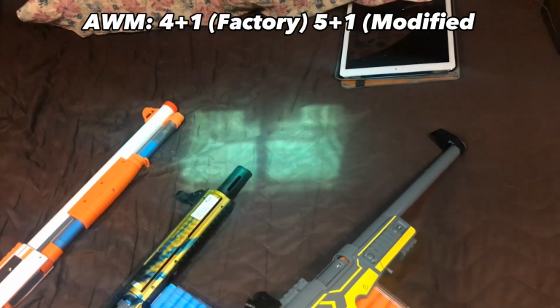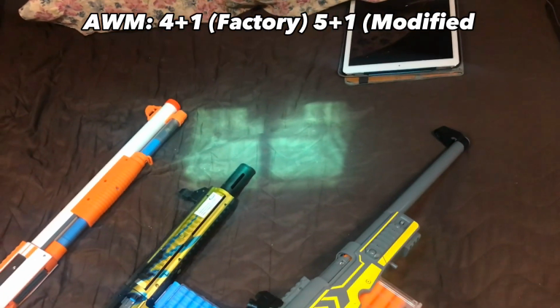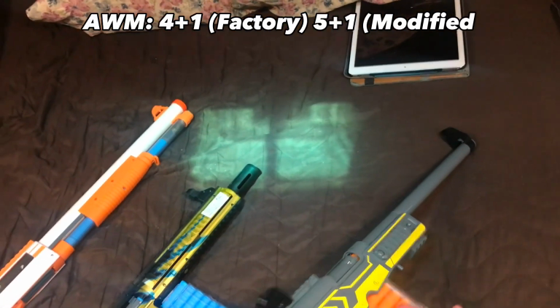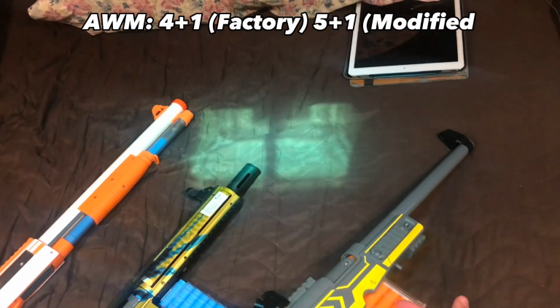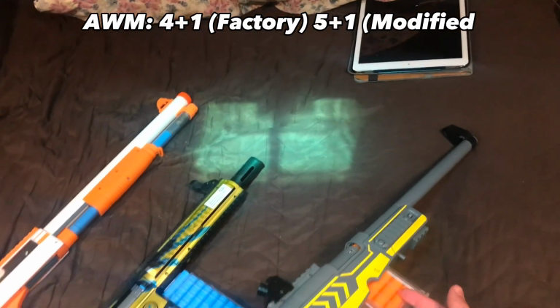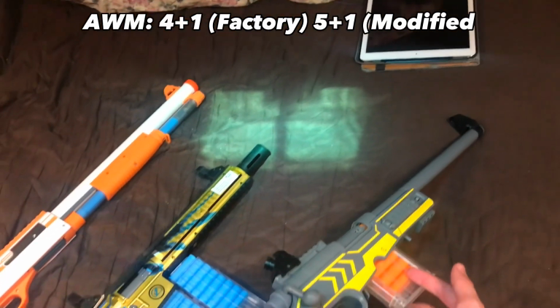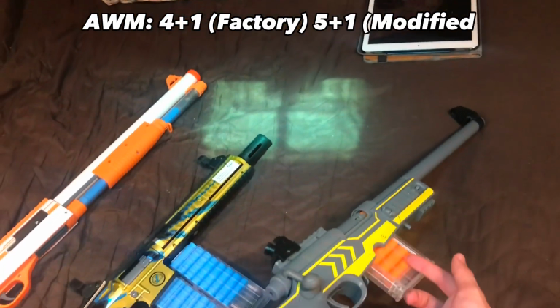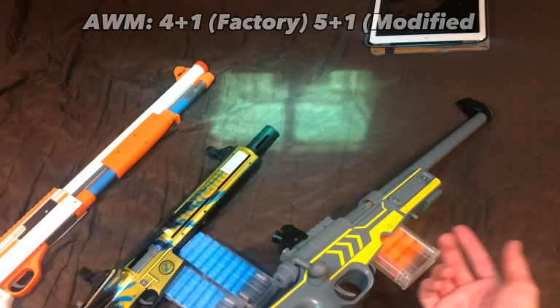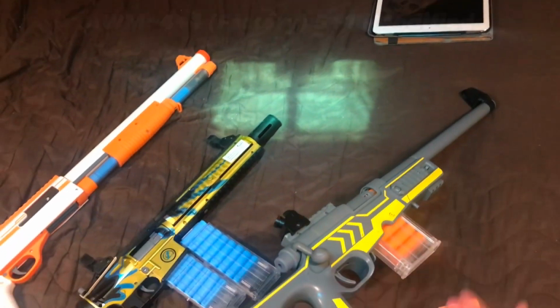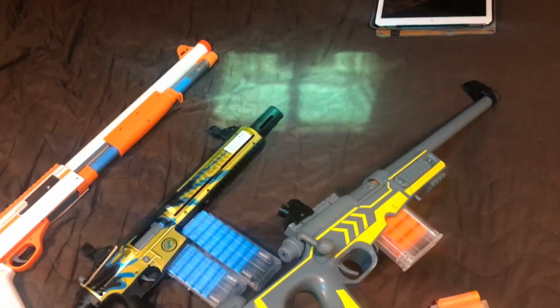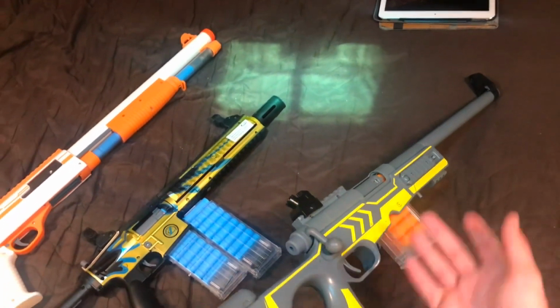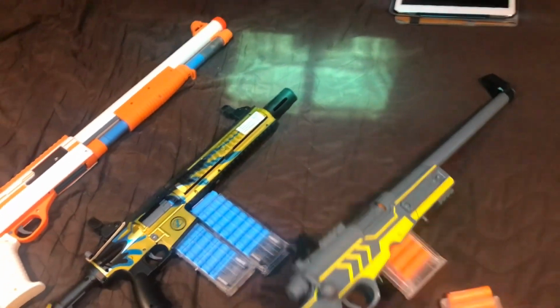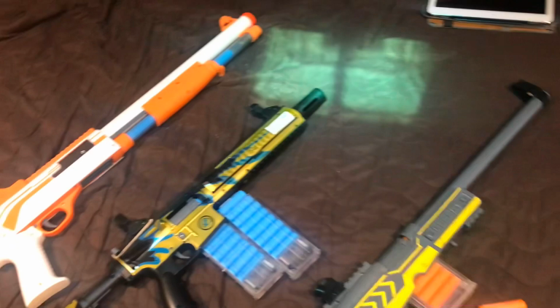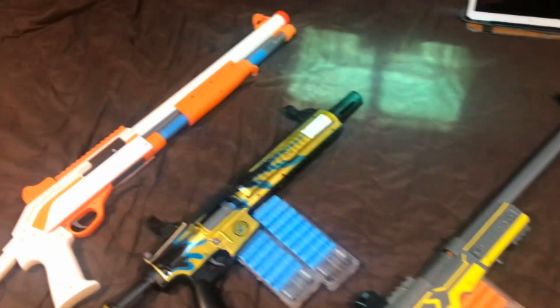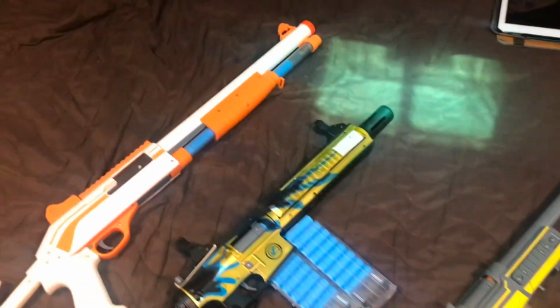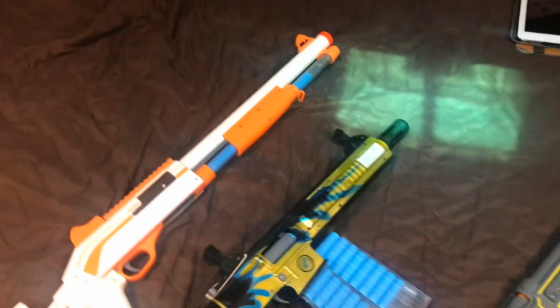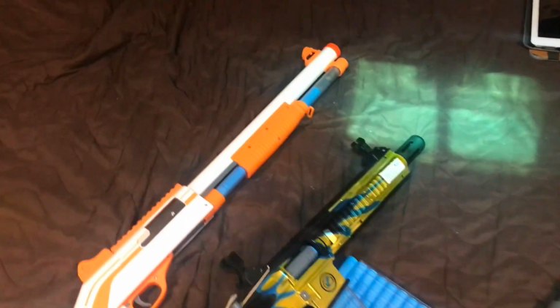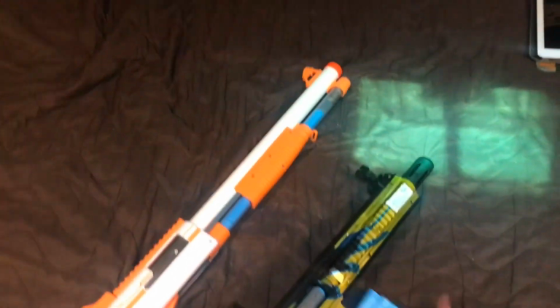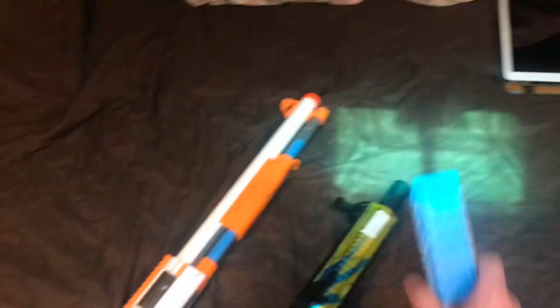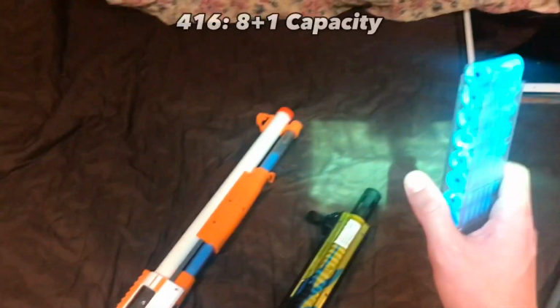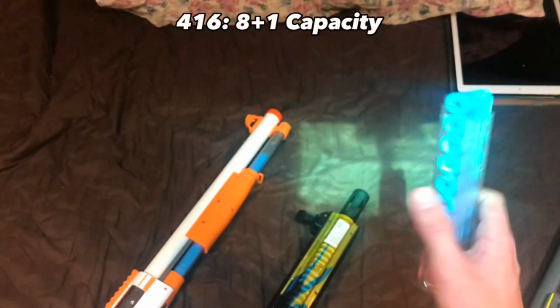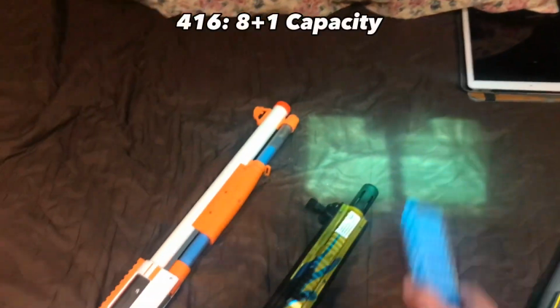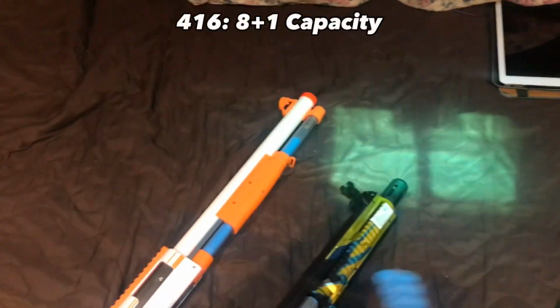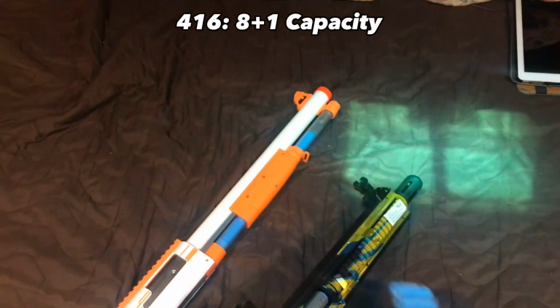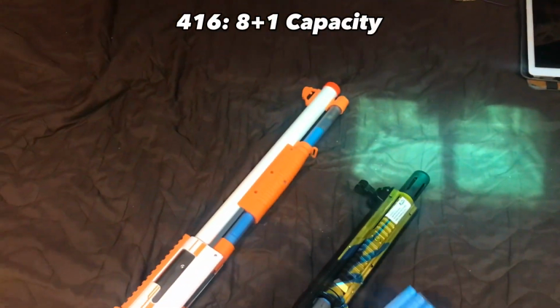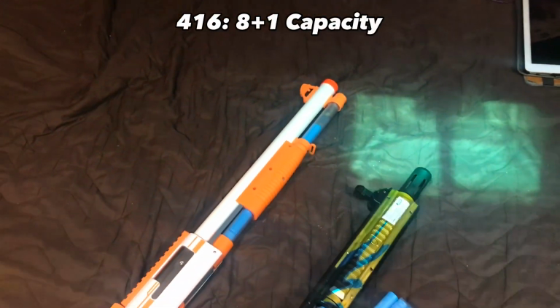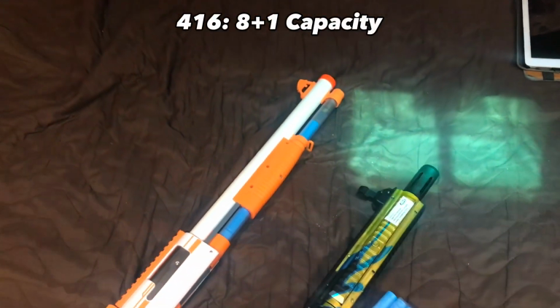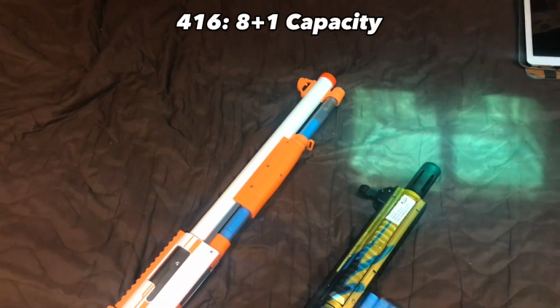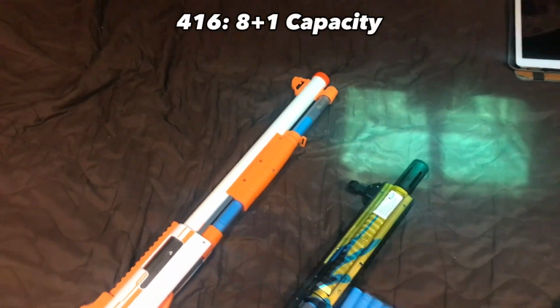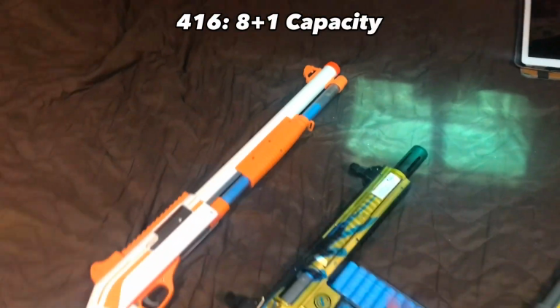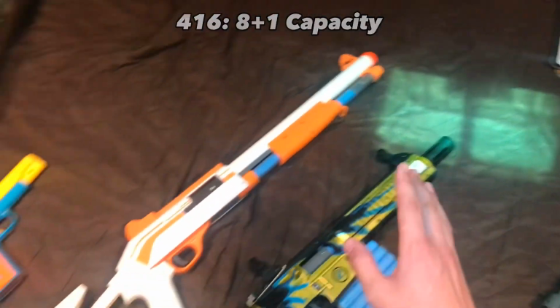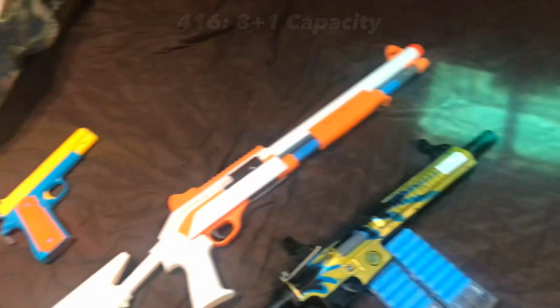However, if you put the five-round modified magazine, you get six. The 416's magazine is eight in the magazine, one in the chamber, which is a maximum capacity of nine.